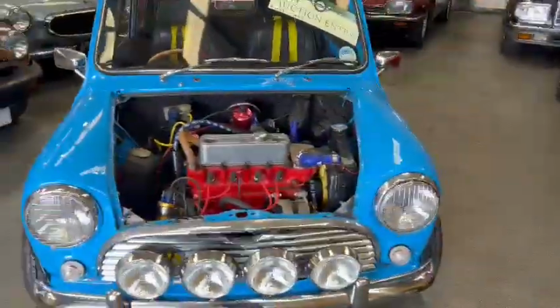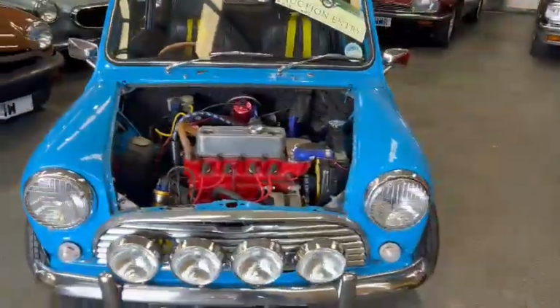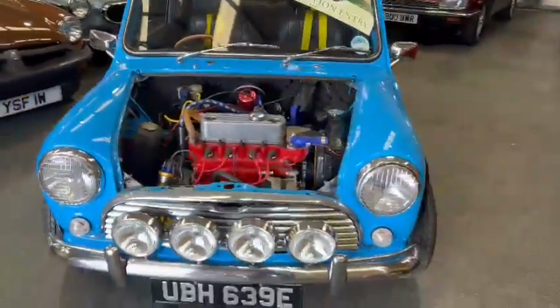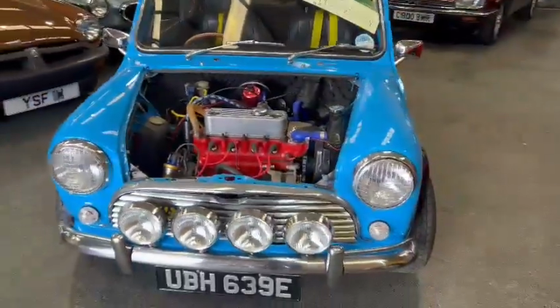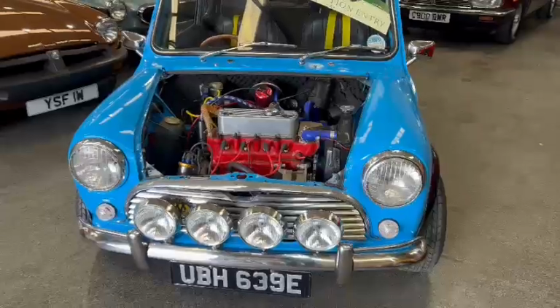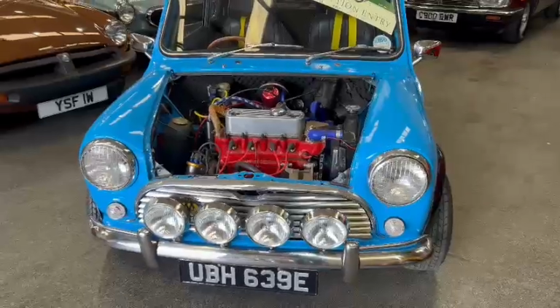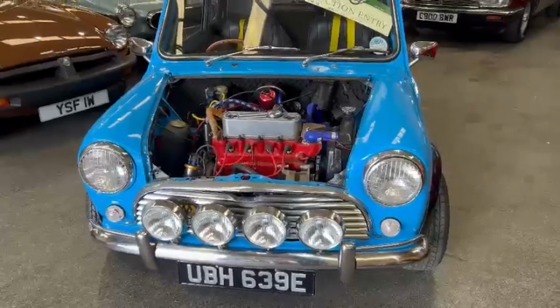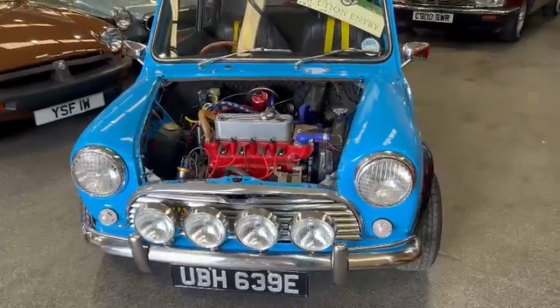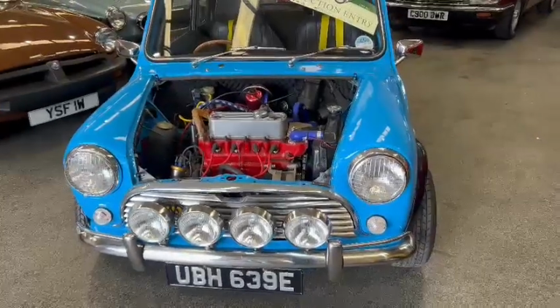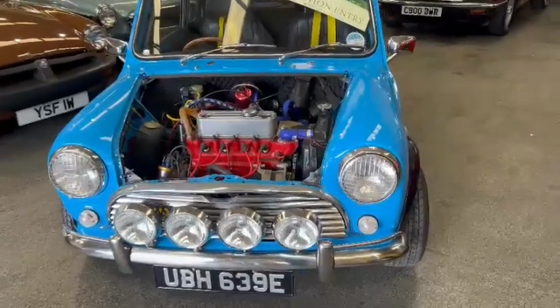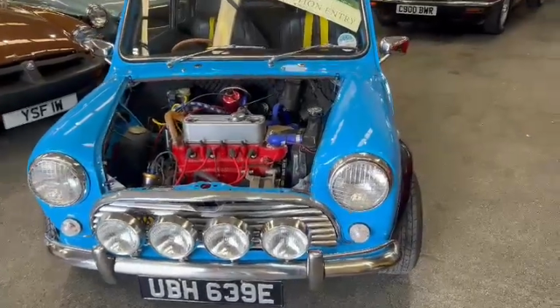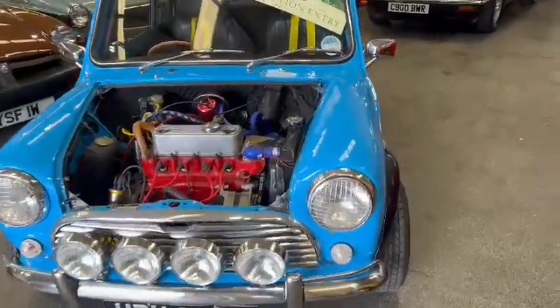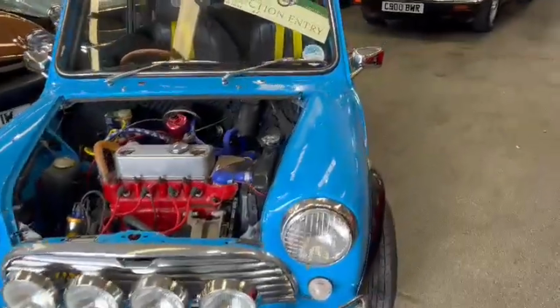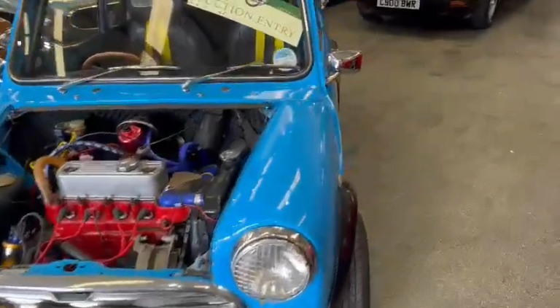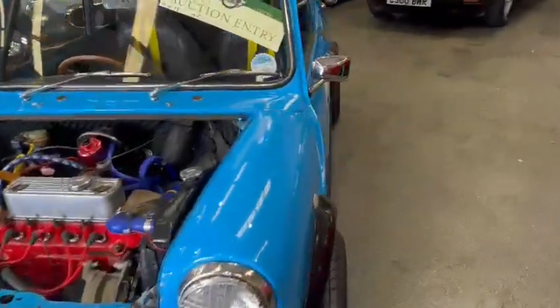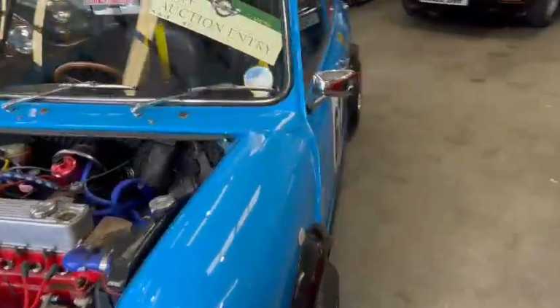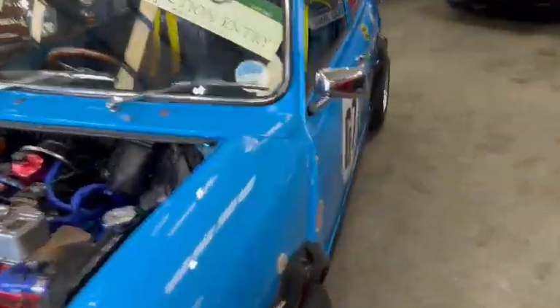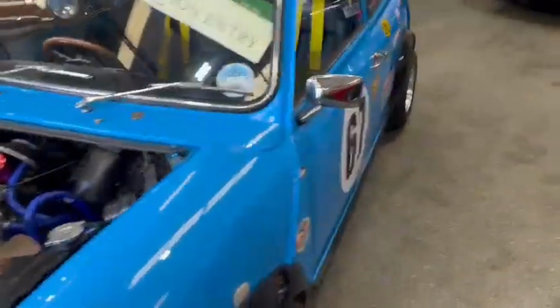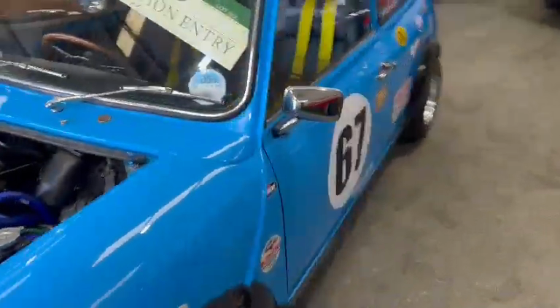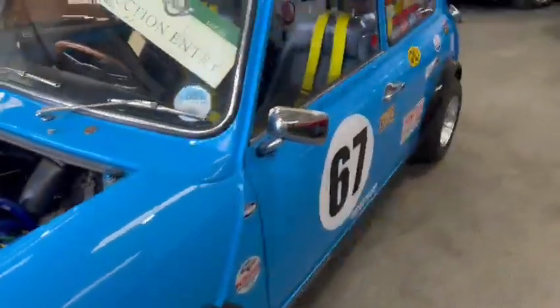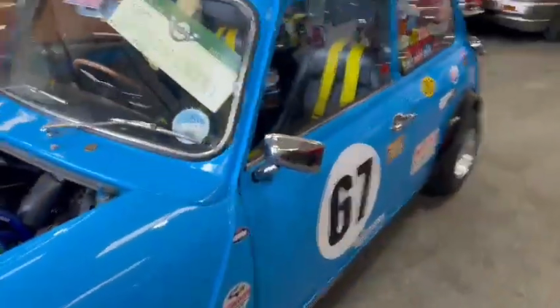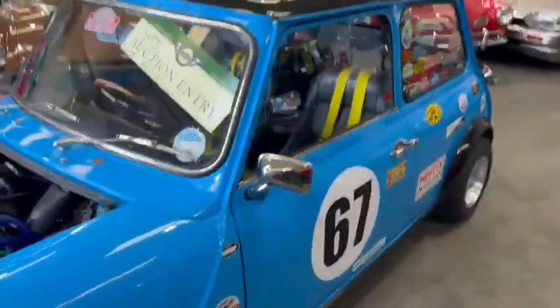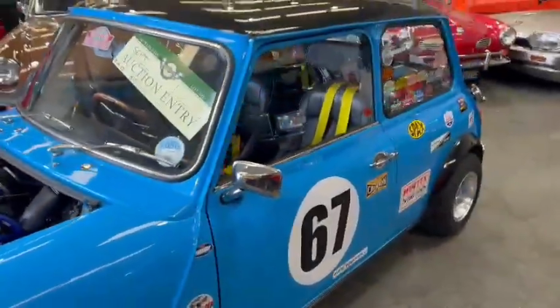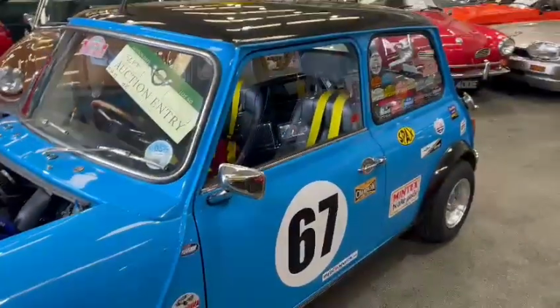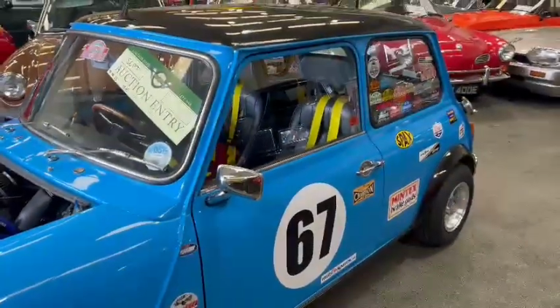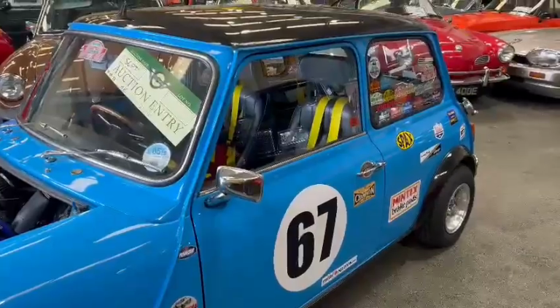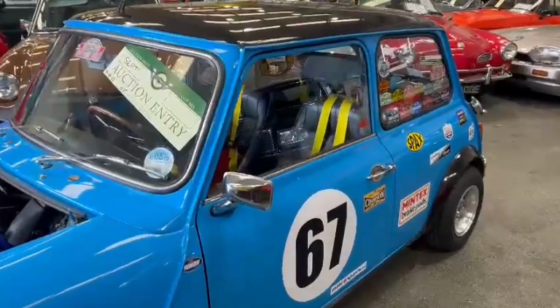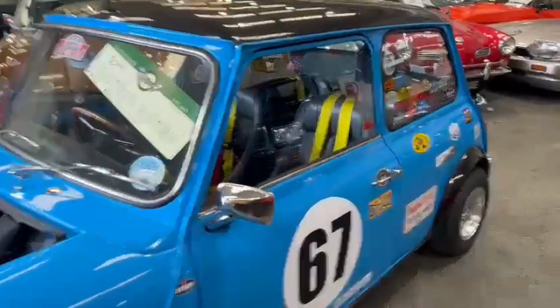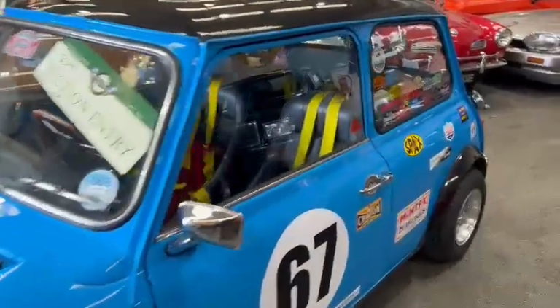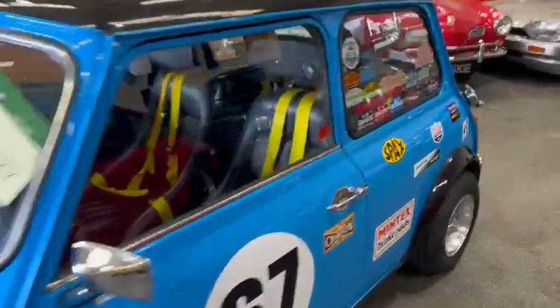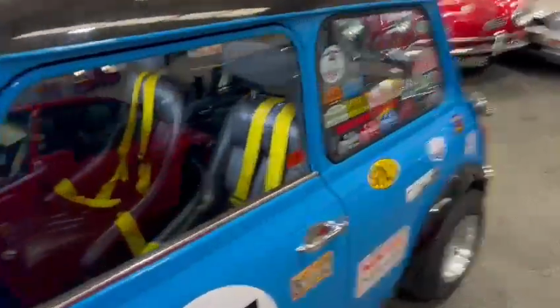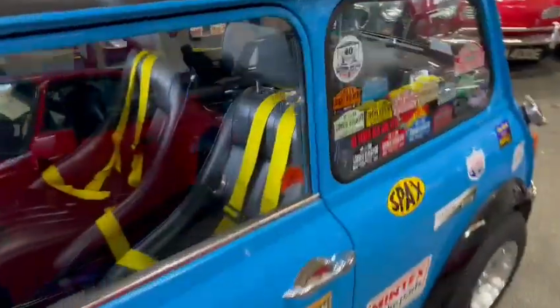Nice and straight on the grill. Good chrome work, nice spotlights. Seams and things look good. Just looks a real well prepped little car.